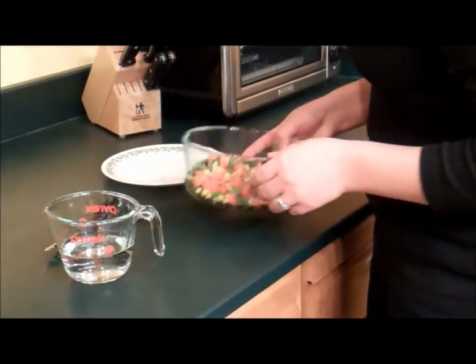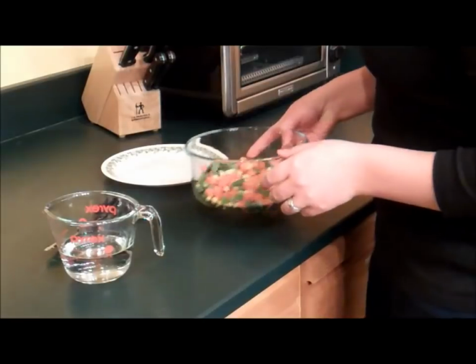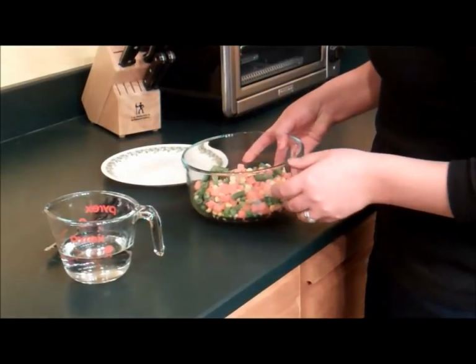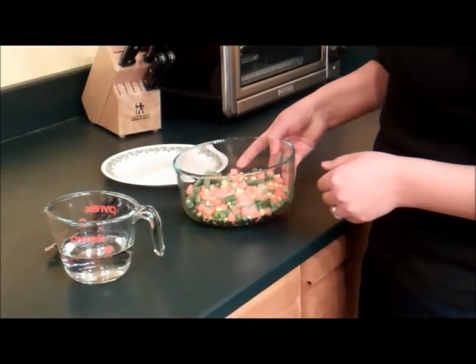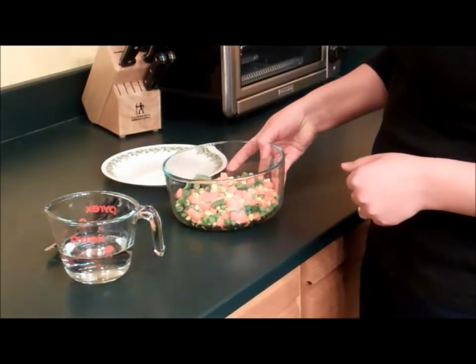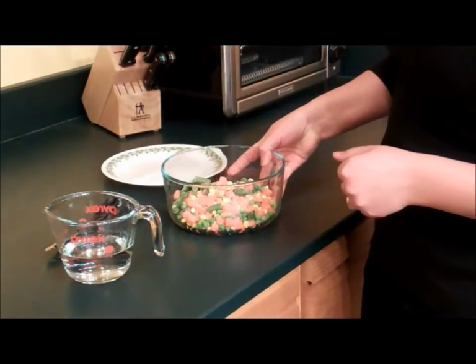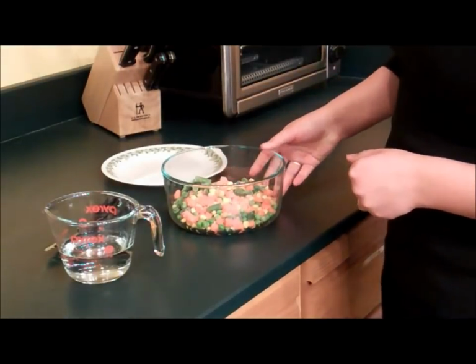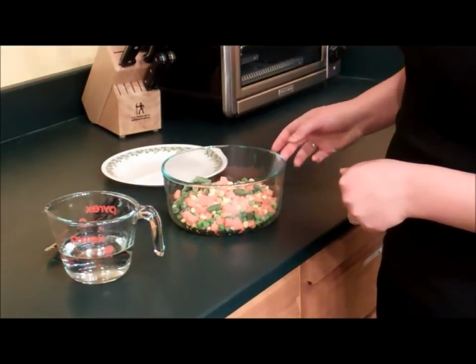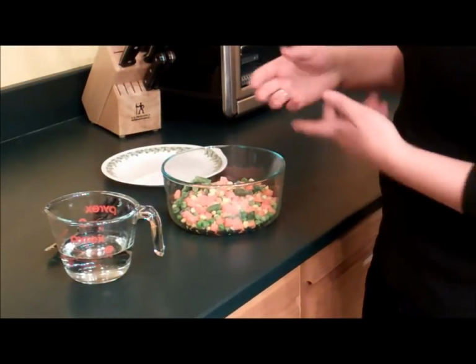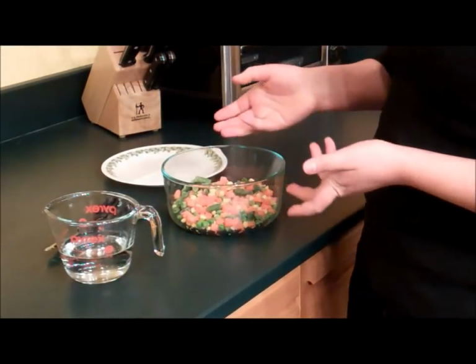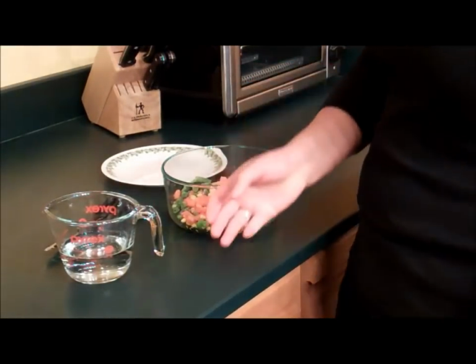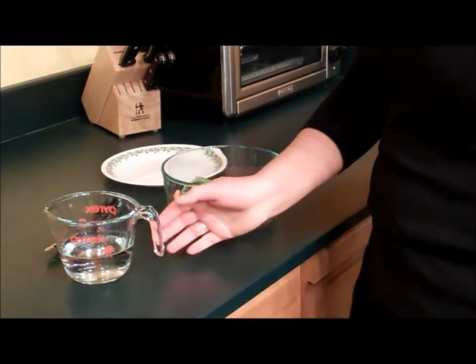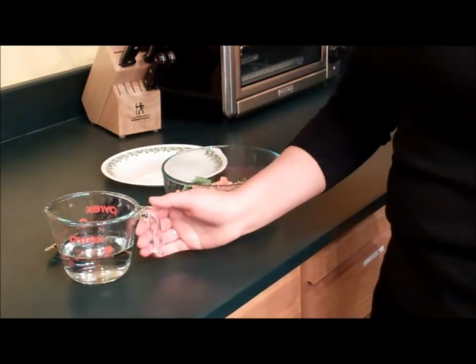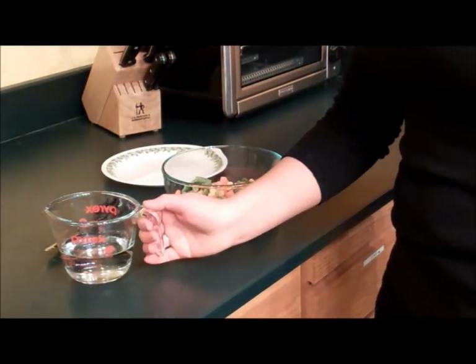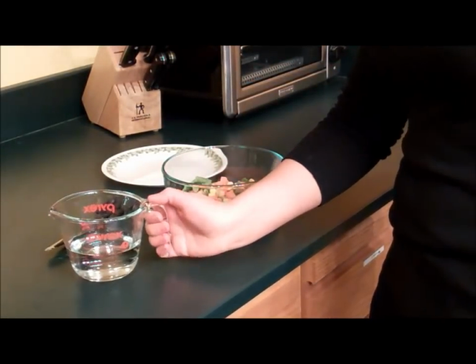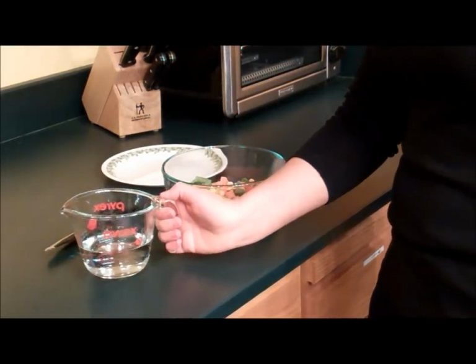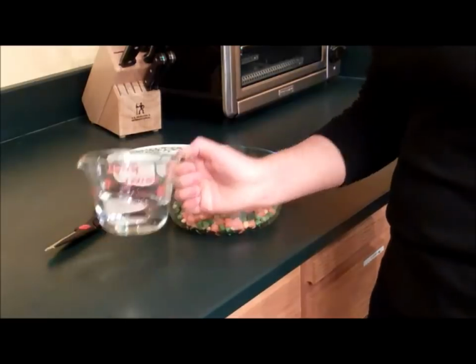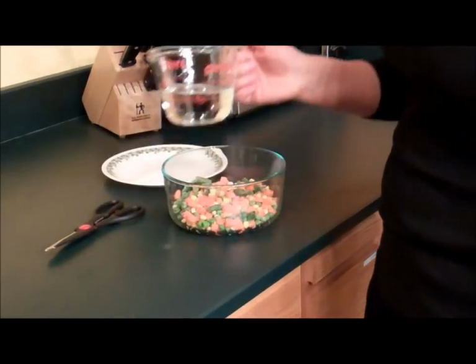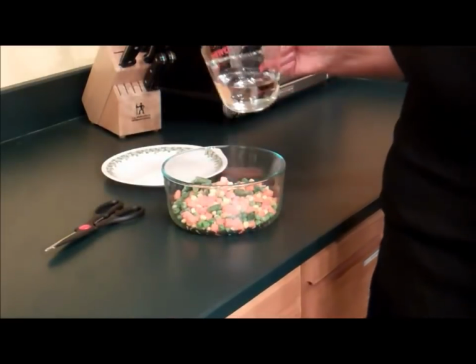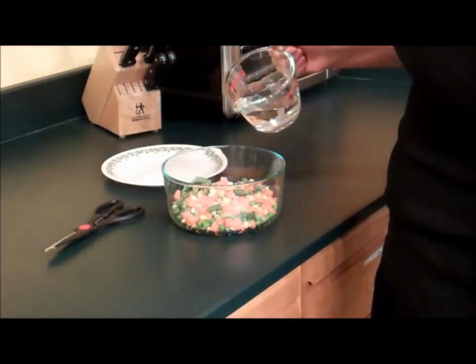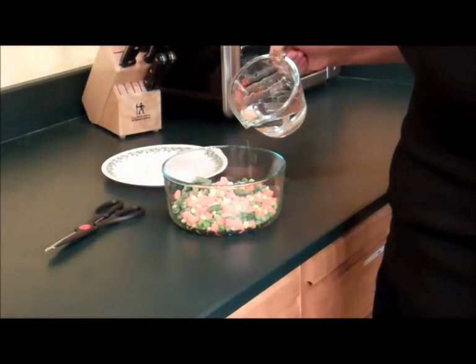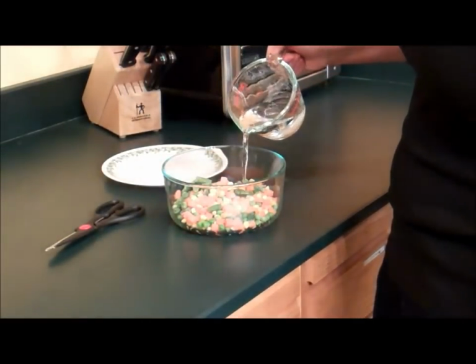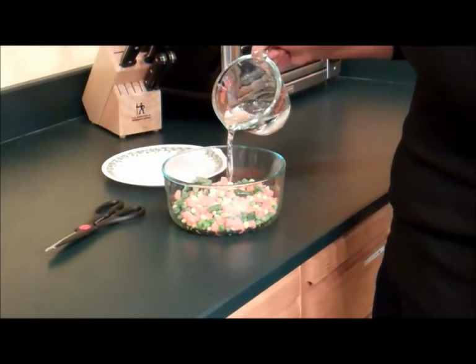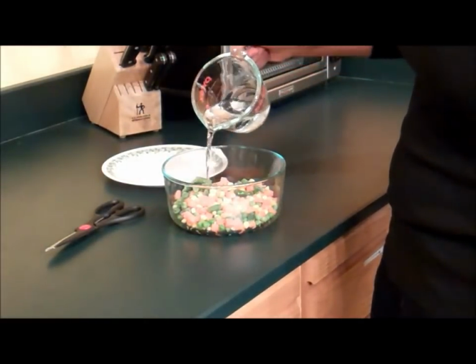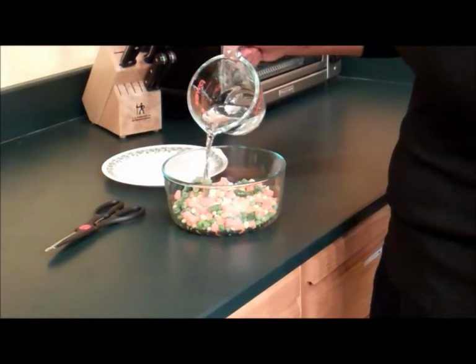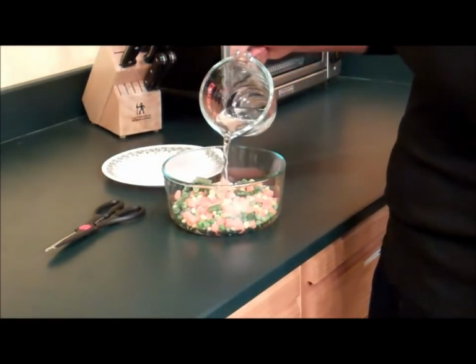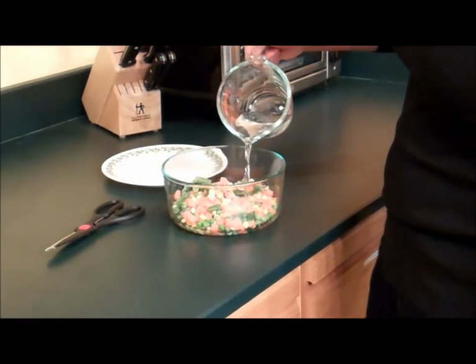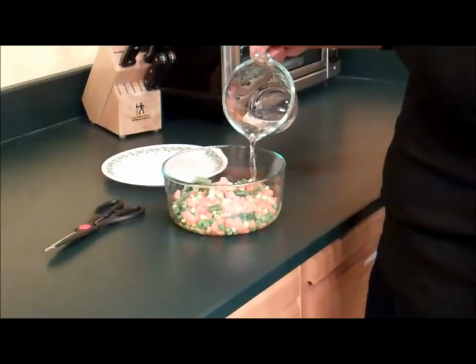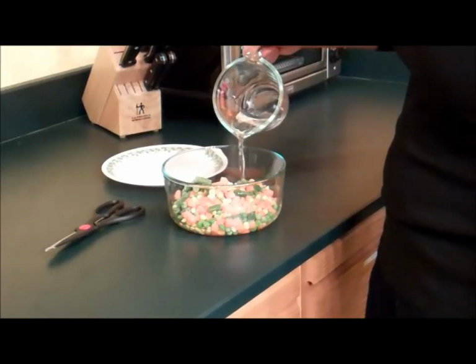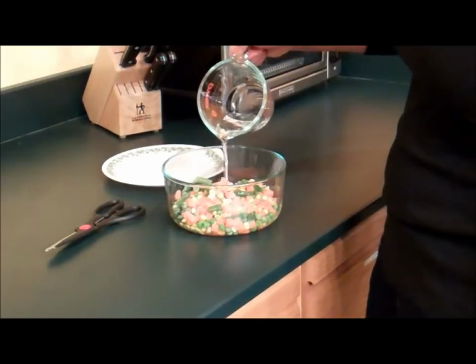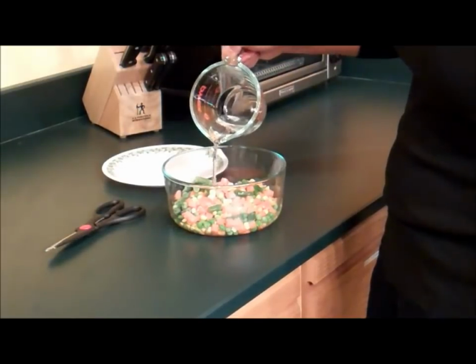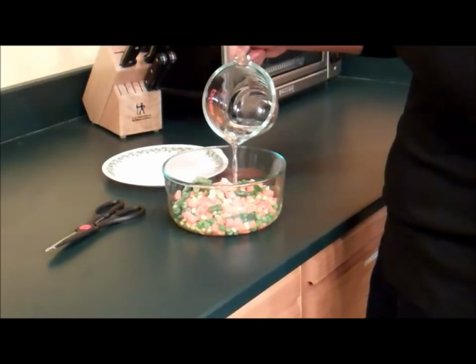Depending on how many you're cooking, this is about three servings, so I'm going to do about three tablespoons of water. Just pour that in and this will allow them to steam a little bit.